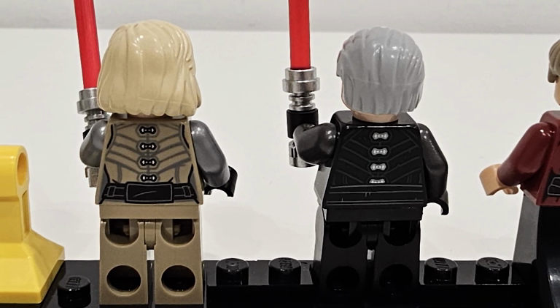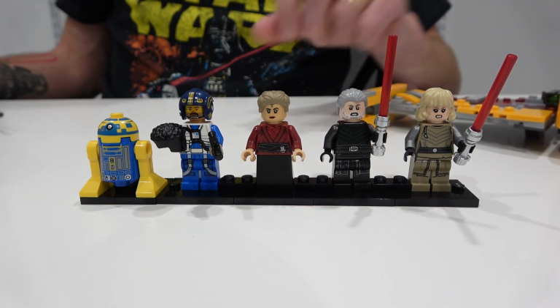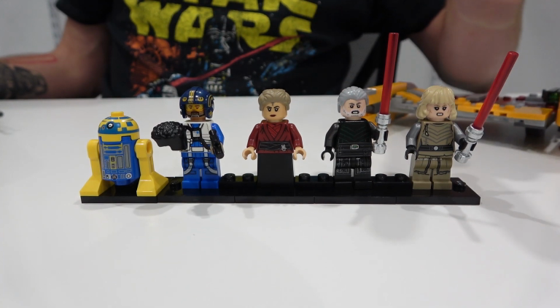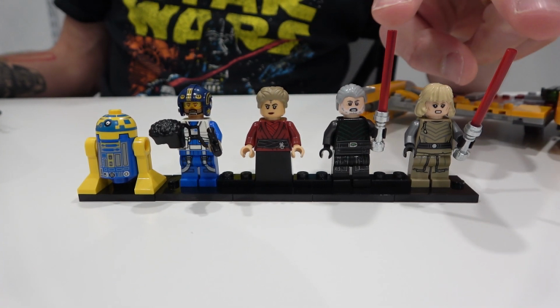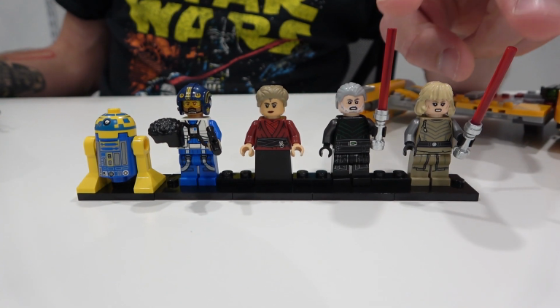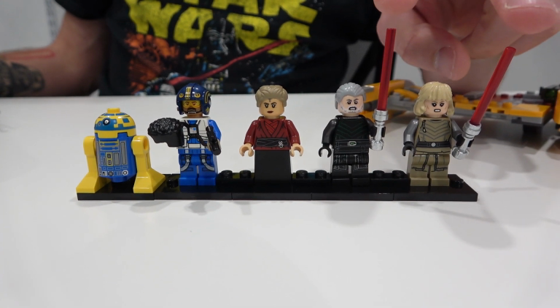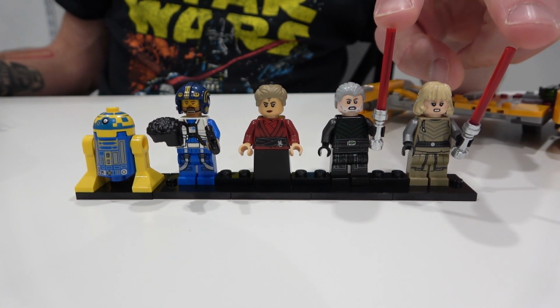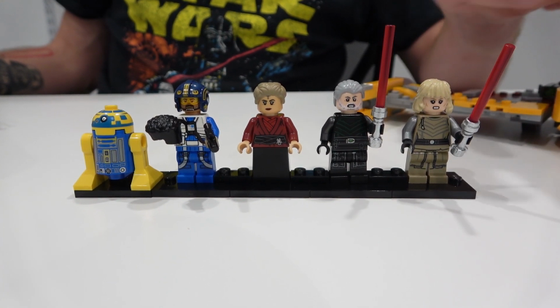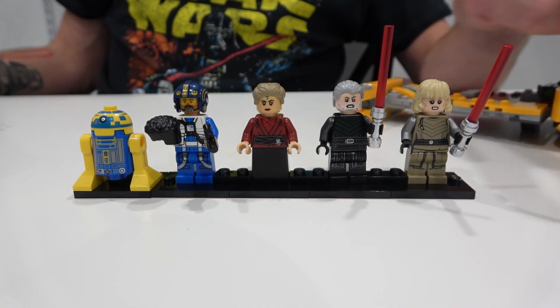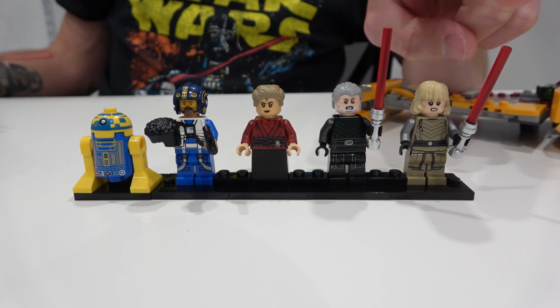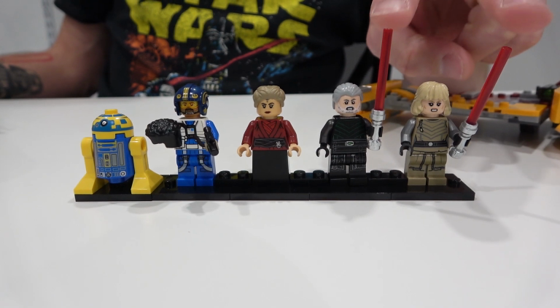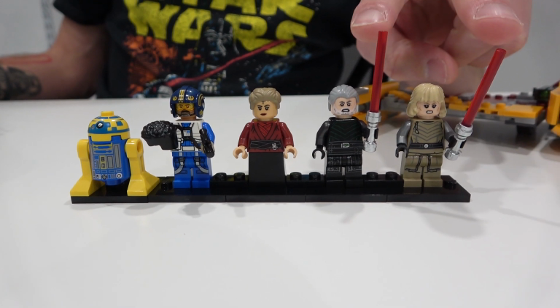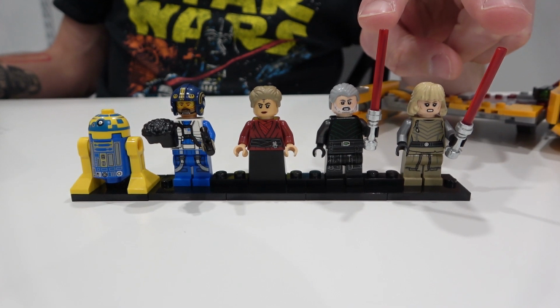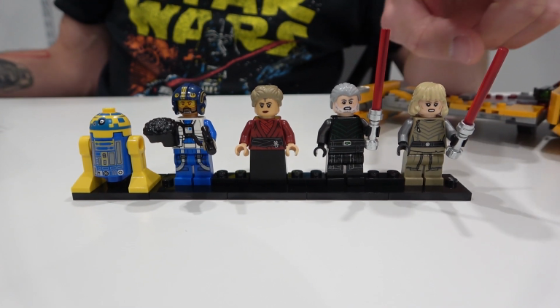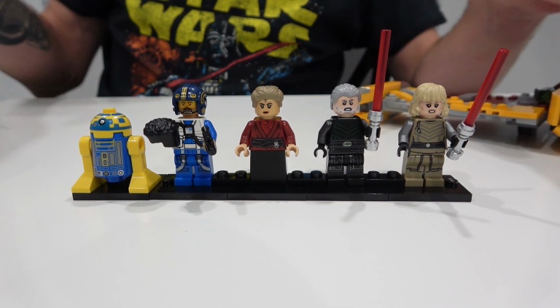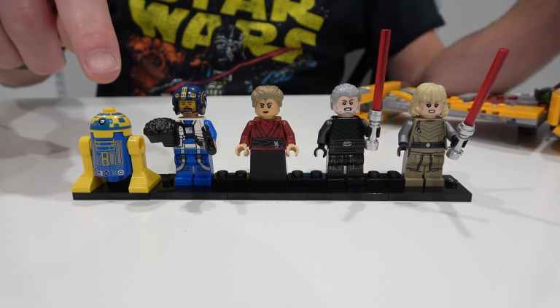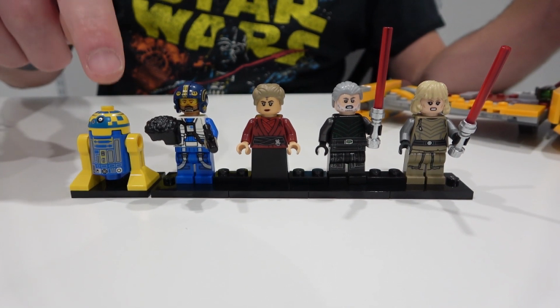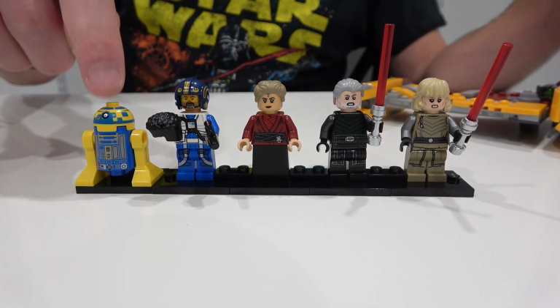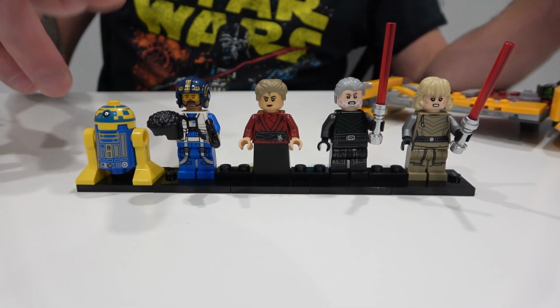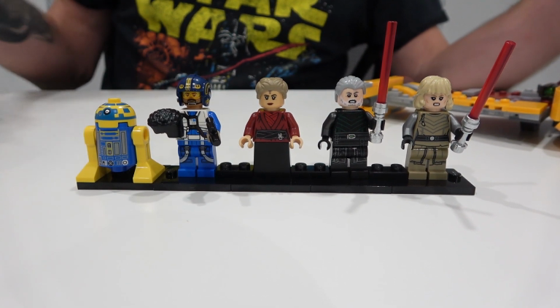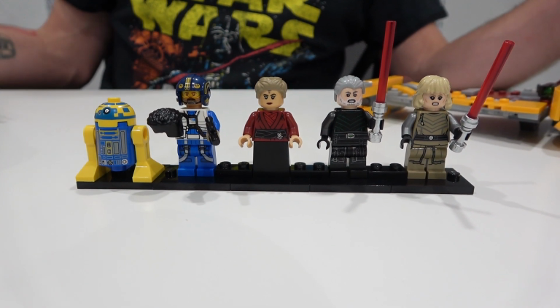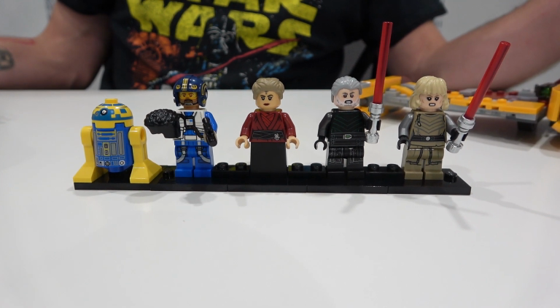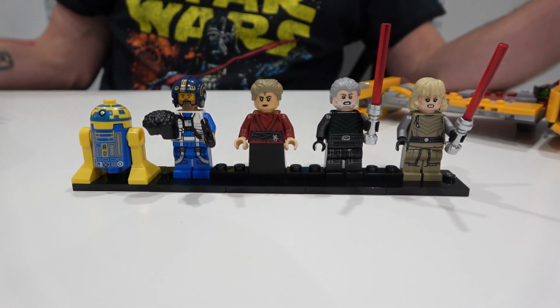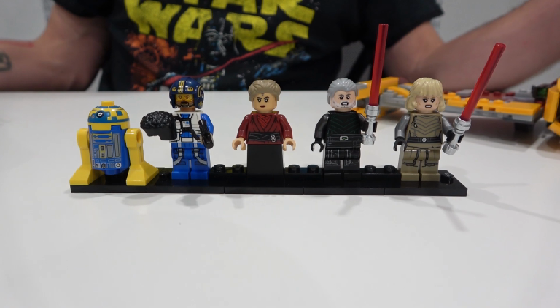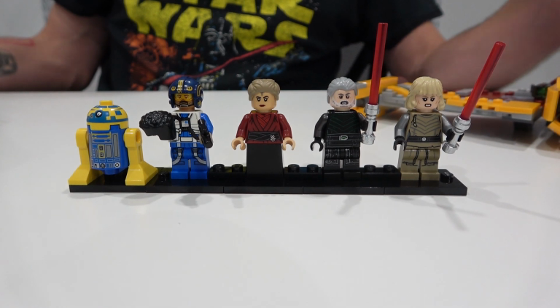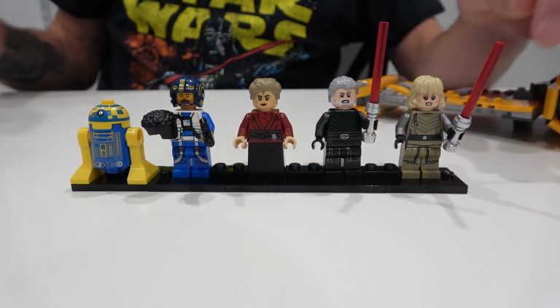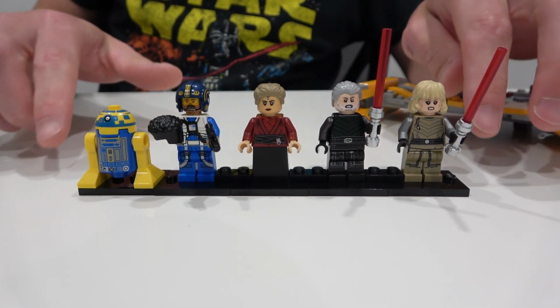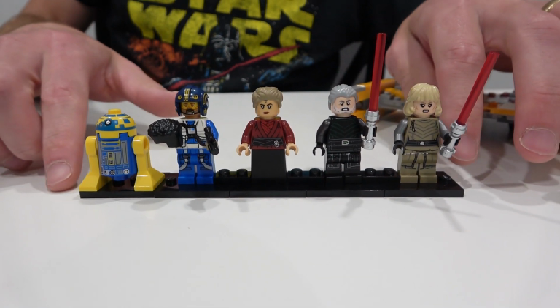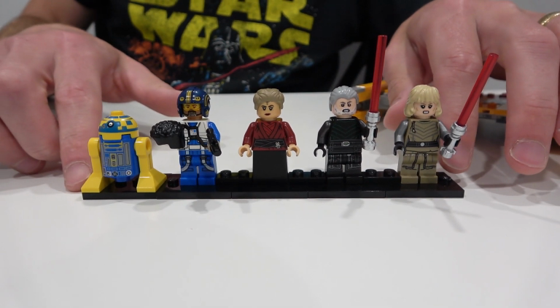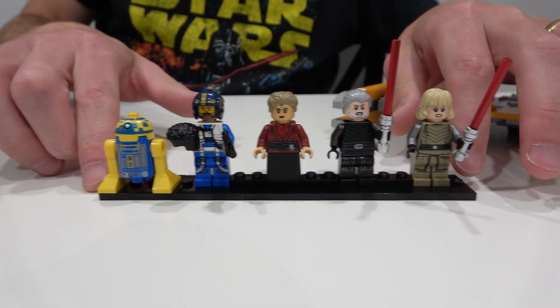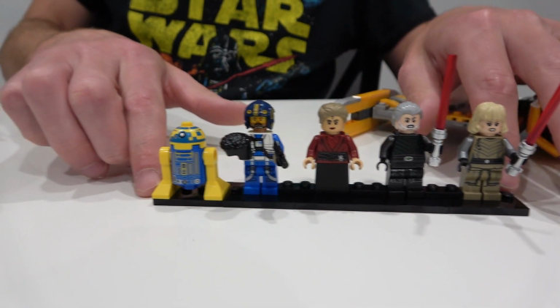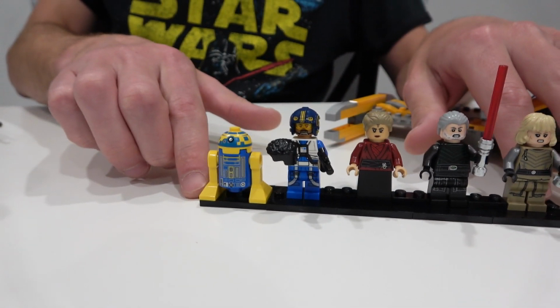We got a couple of red lightsabers here. I'm also excited about that because I want to meet these characters, and I want to meet this droid. I think they're all going to be featured in the Ahsoka show — that's going to be really hyped when that show comes out.